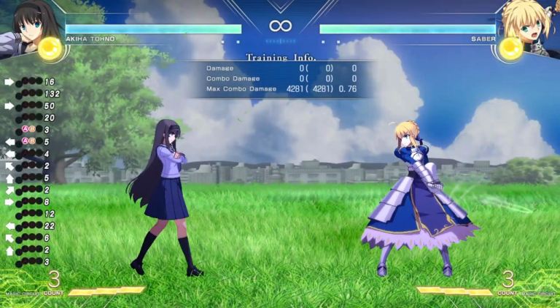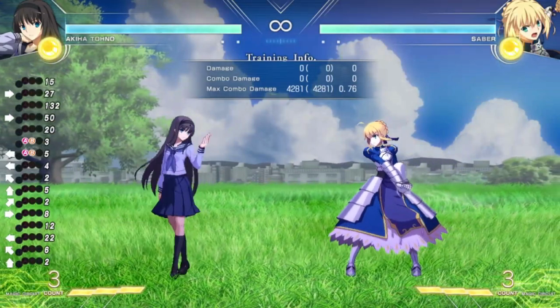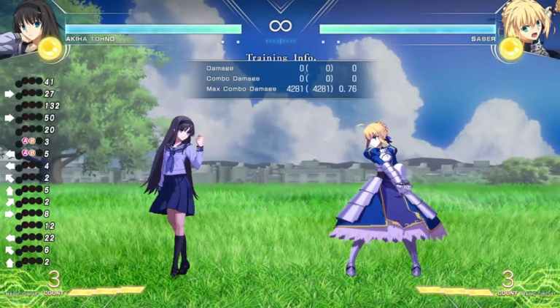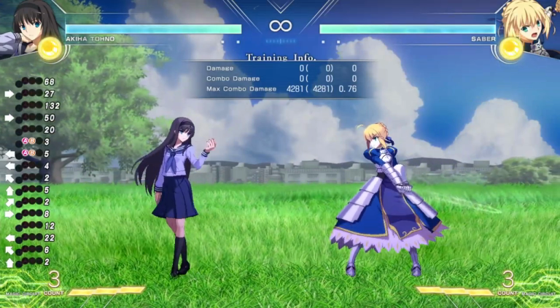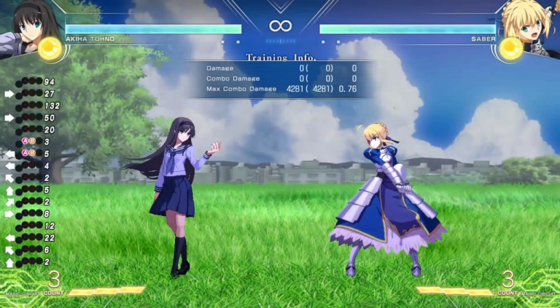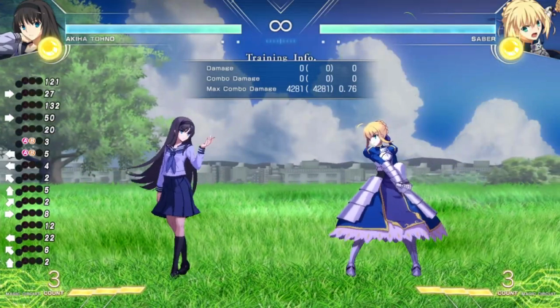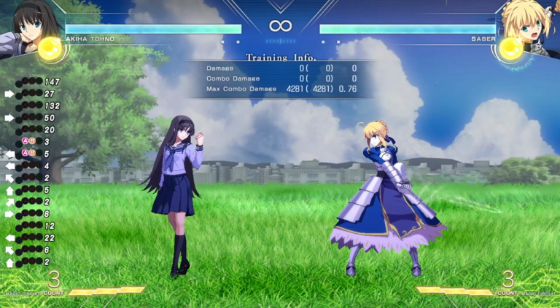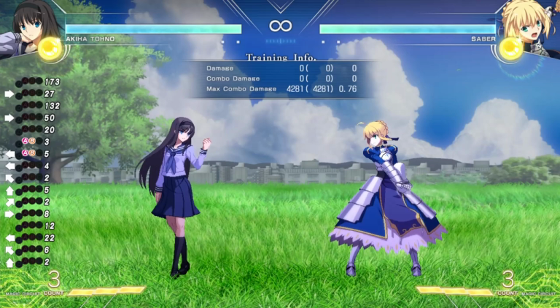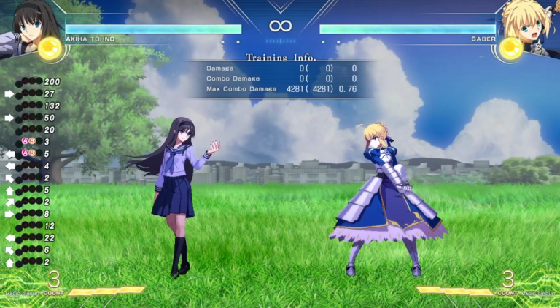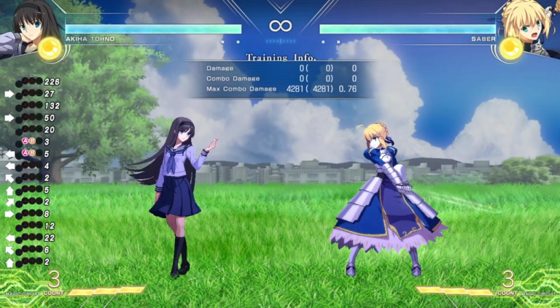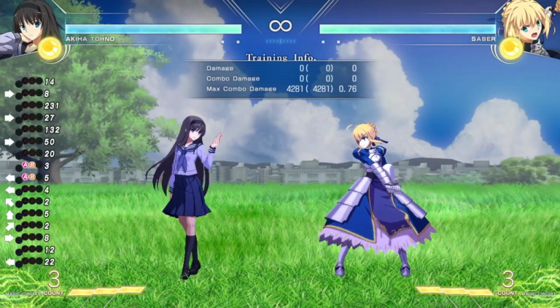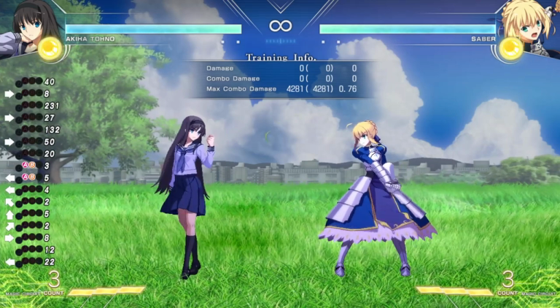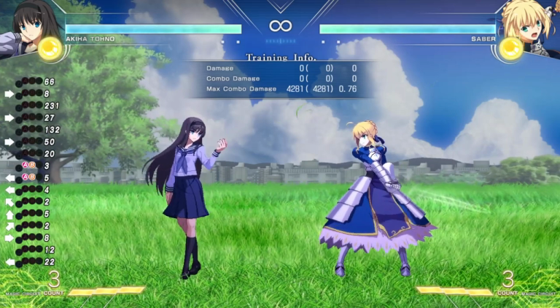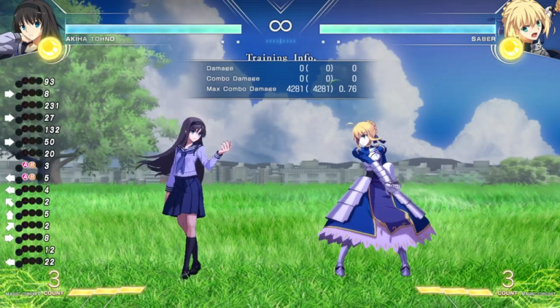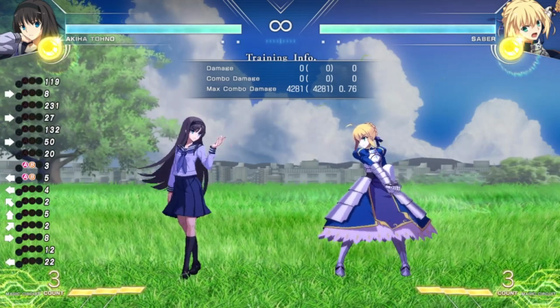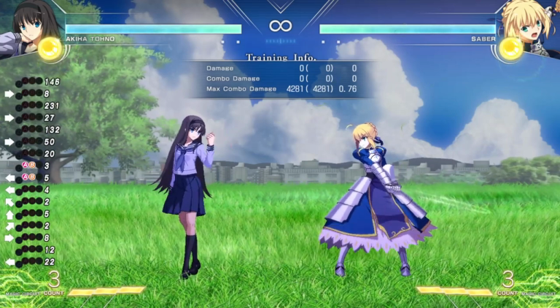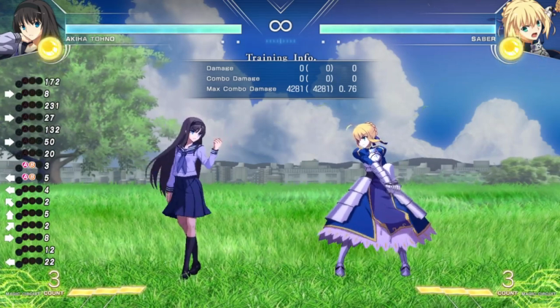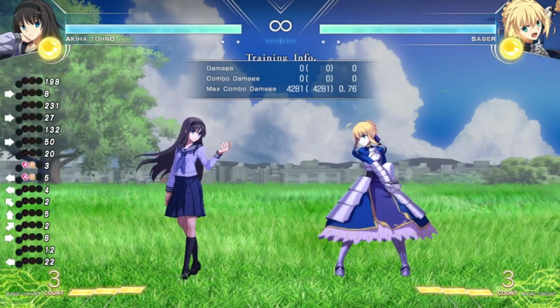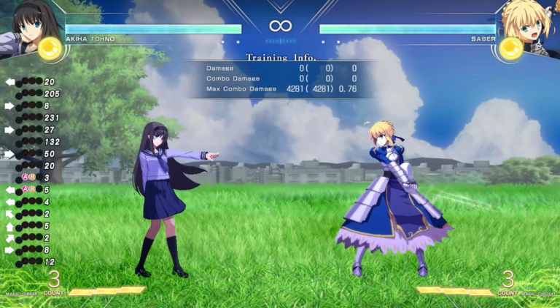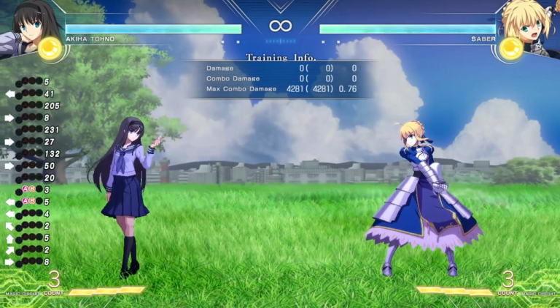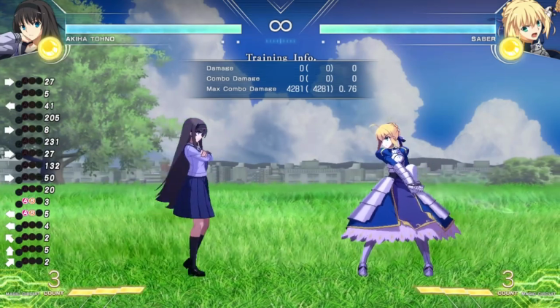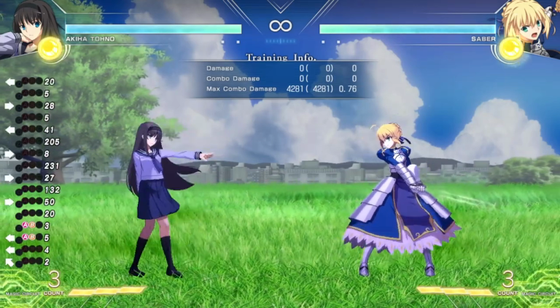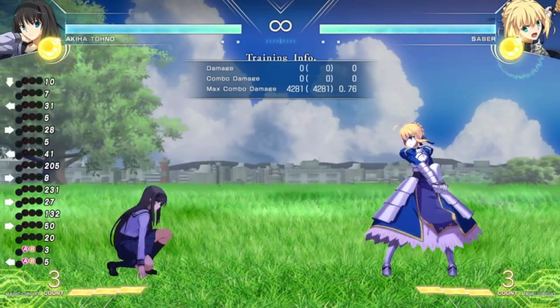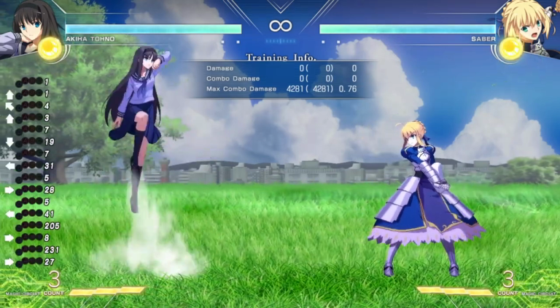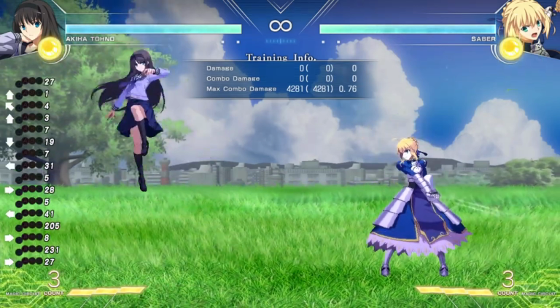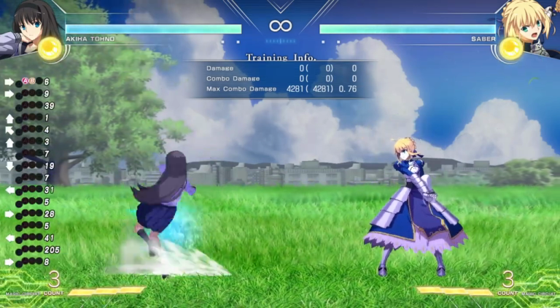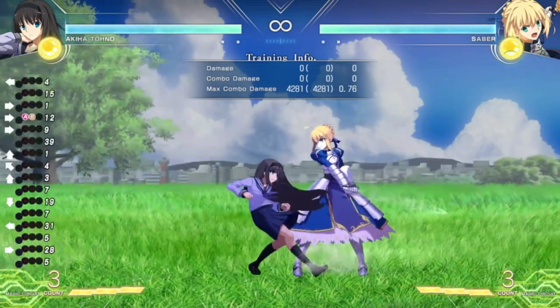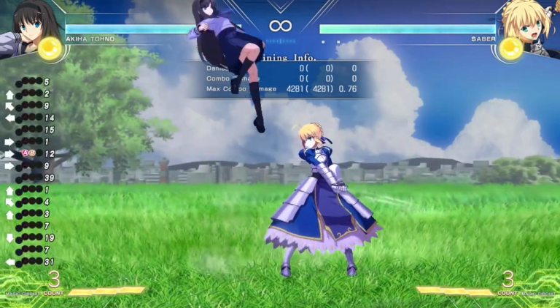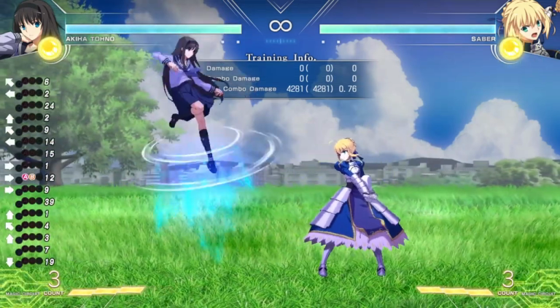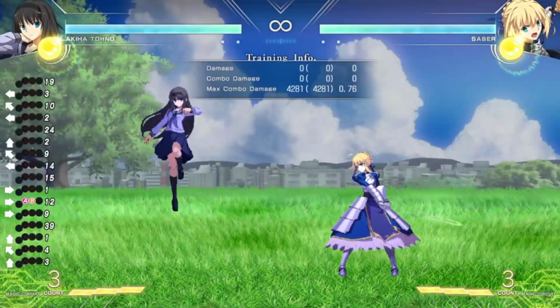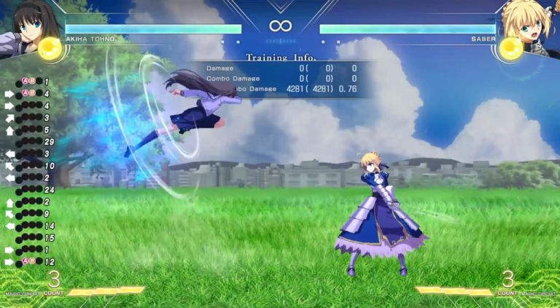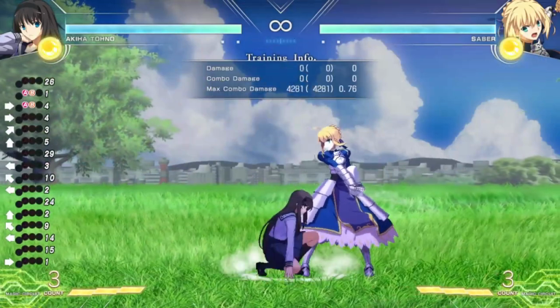Just like most anime fighters, Melty Blood Type Luna shares many of the same movement qualities from those types of games. For example, you have your walks, crouches, jumps, dashes, double jumps, and air dashes.